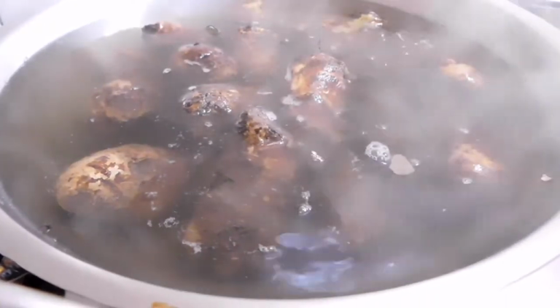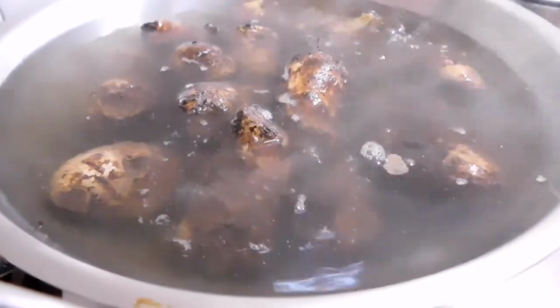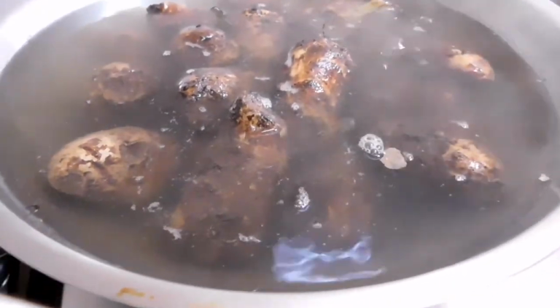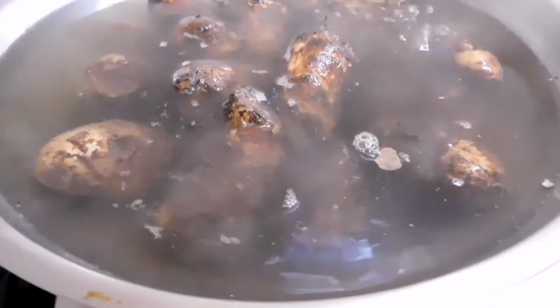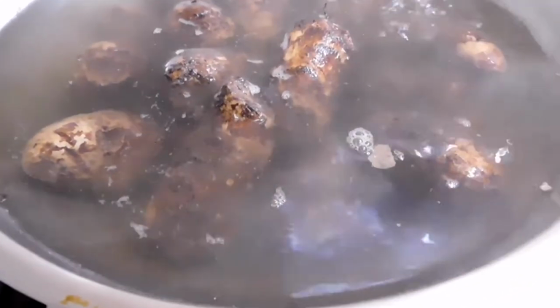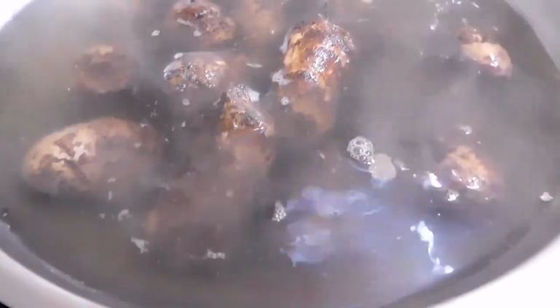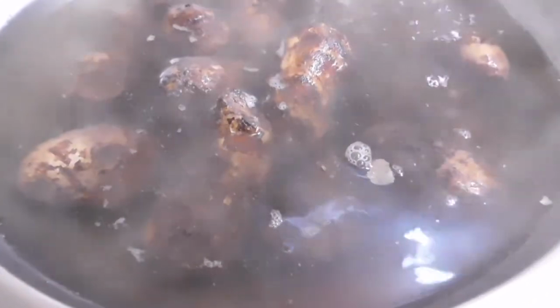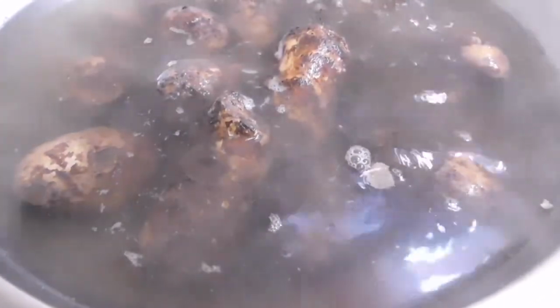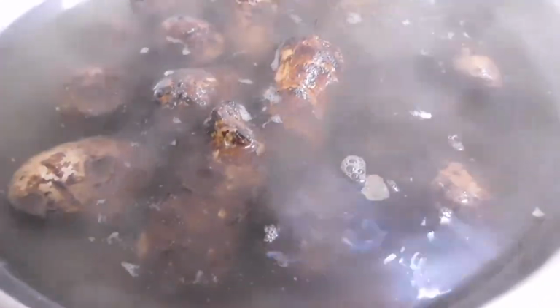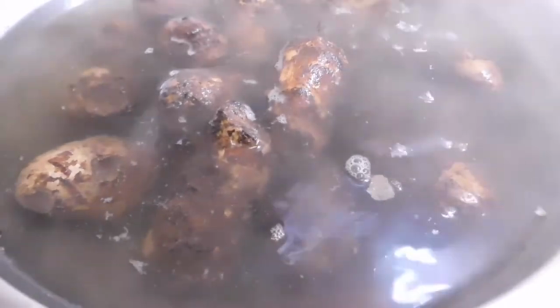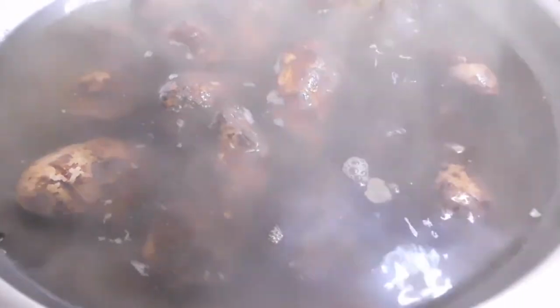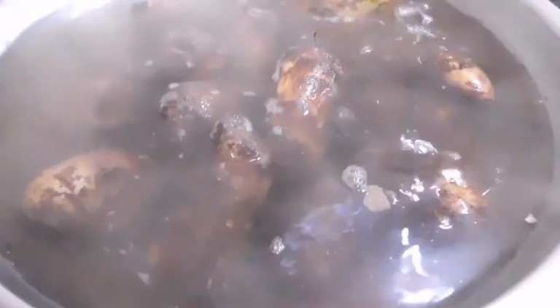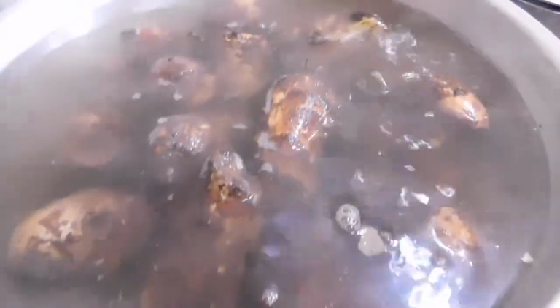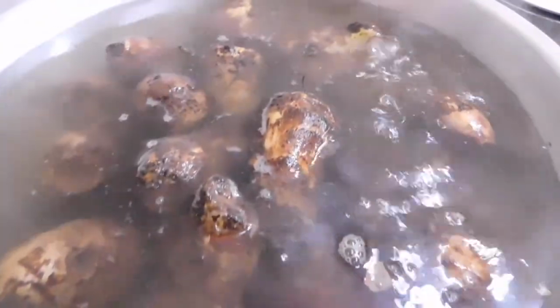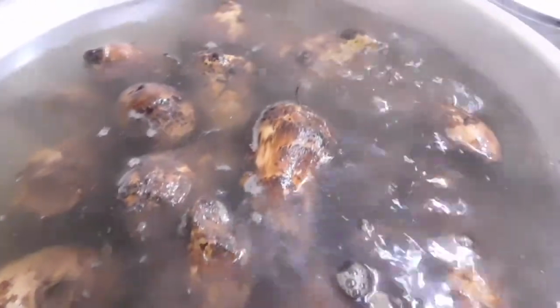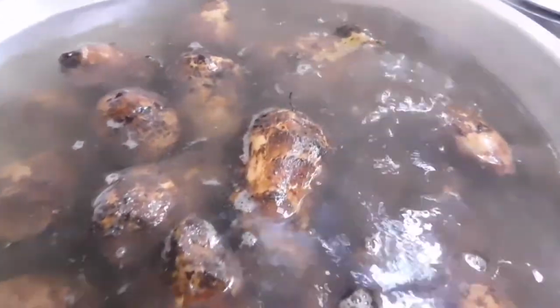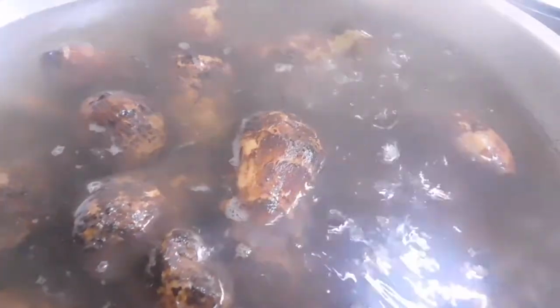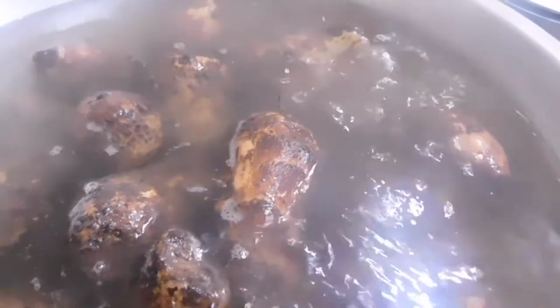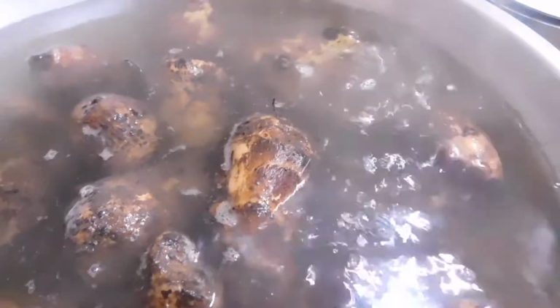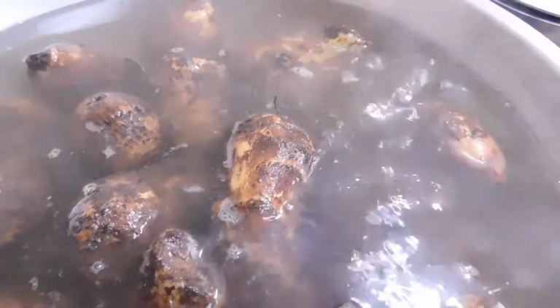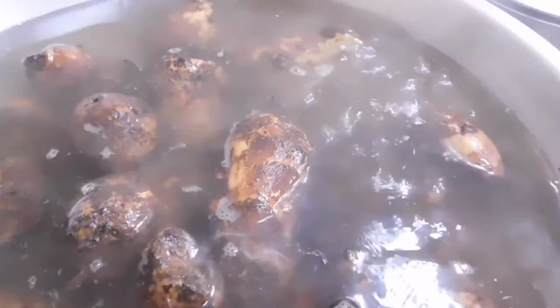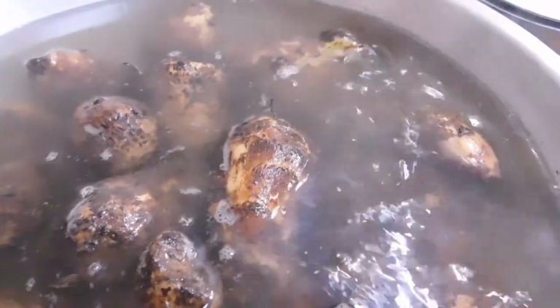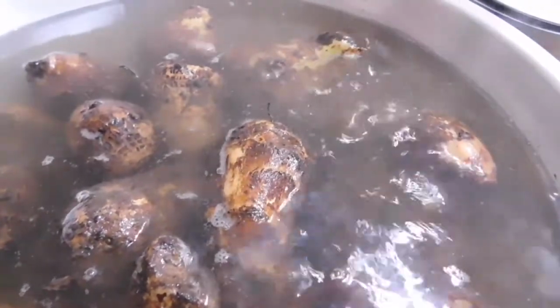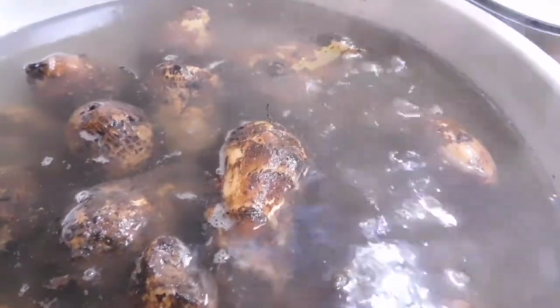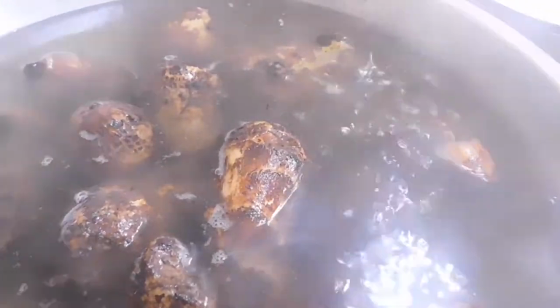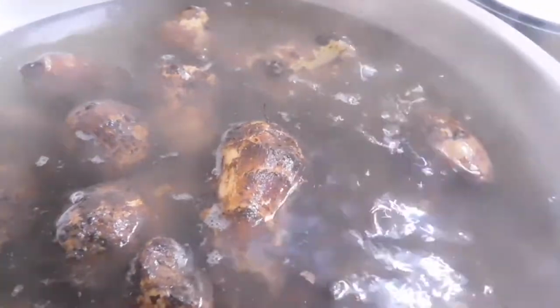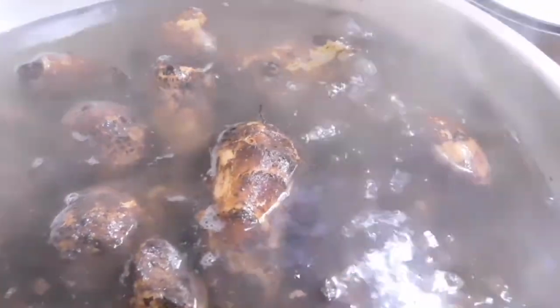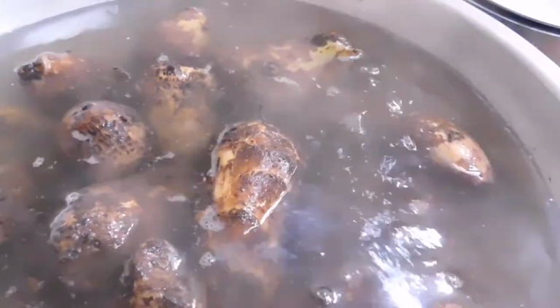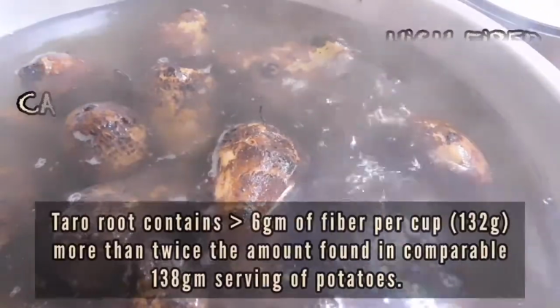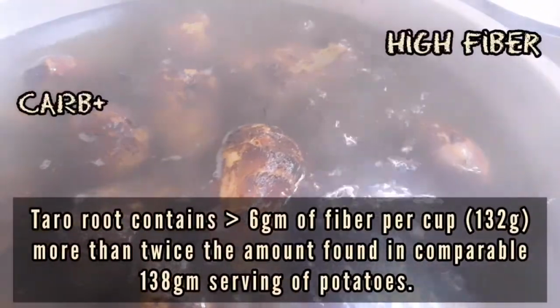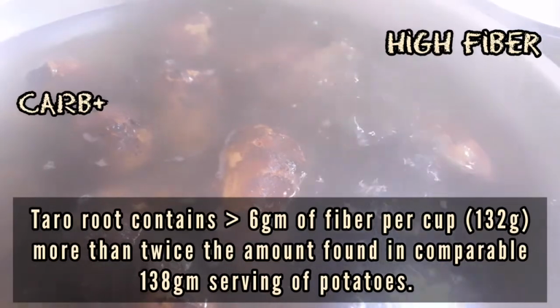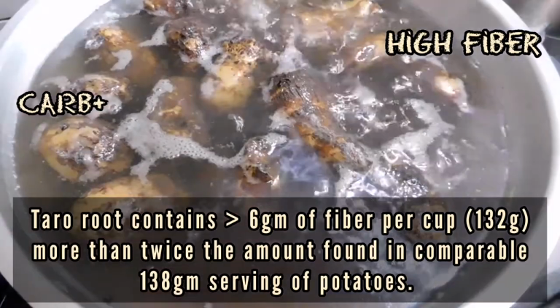Ideal as a substitute for potato, this starchy vegetable has a mildly sweet taste. Loved by vegans around the world, it's a great carb substitute with a high fiber ratio.